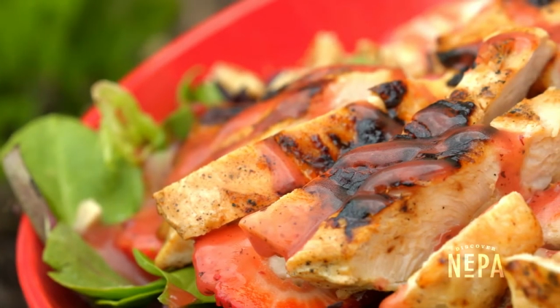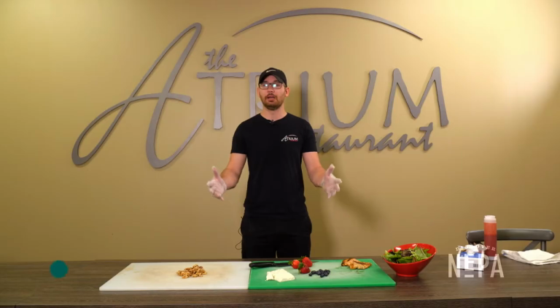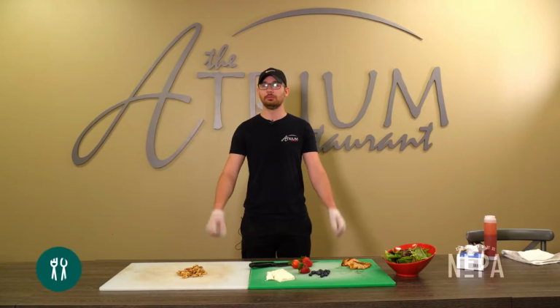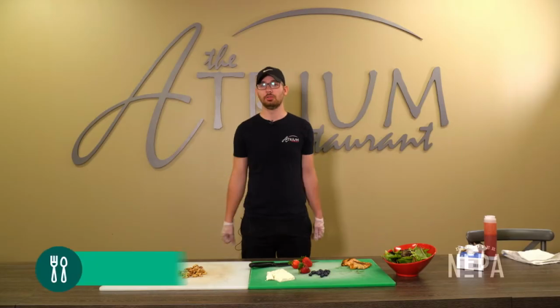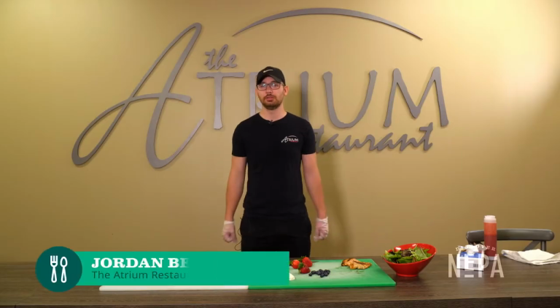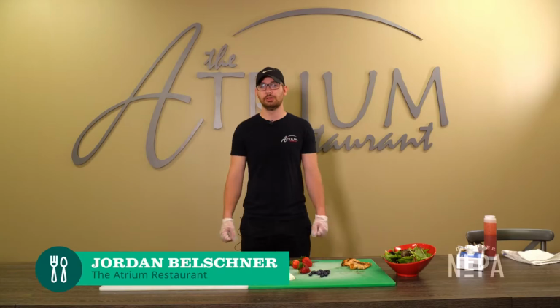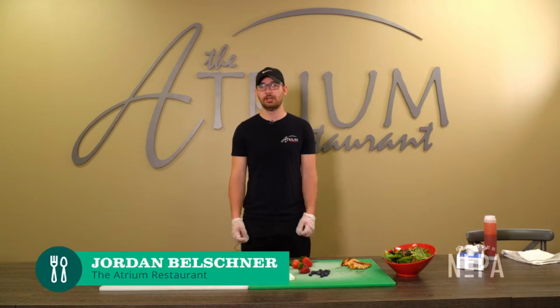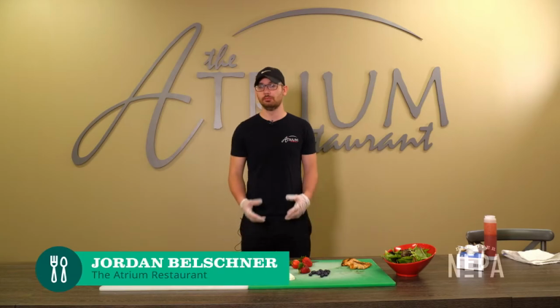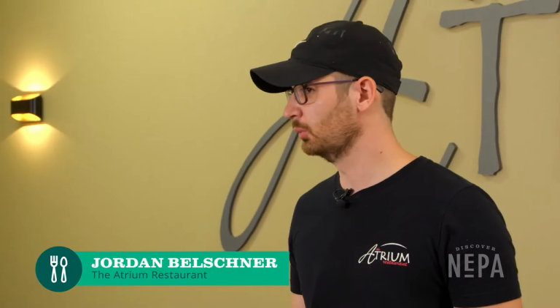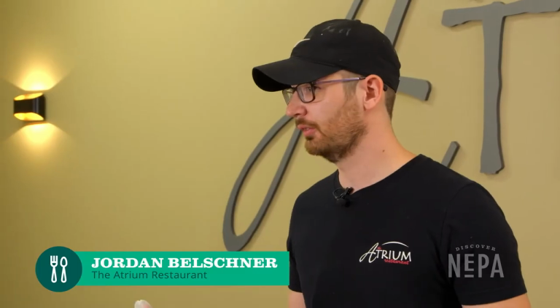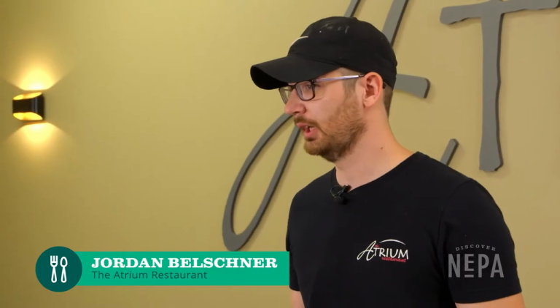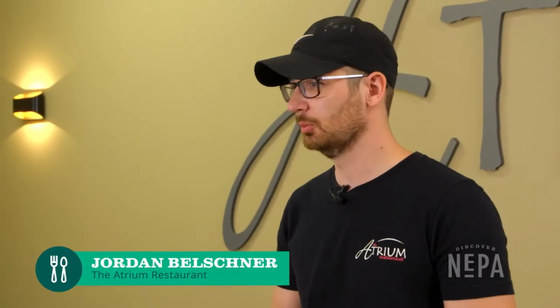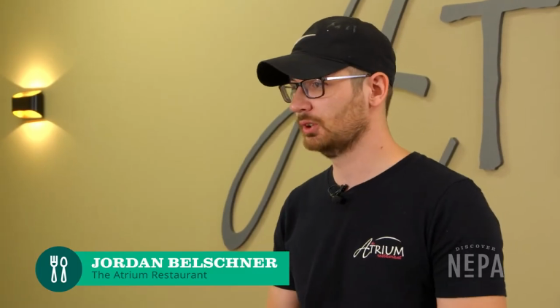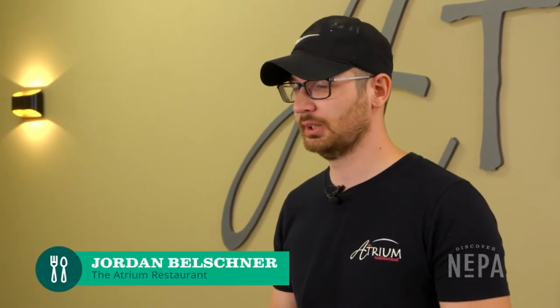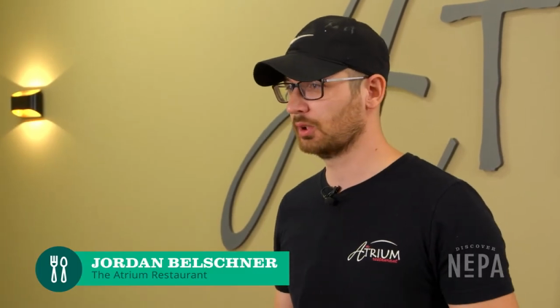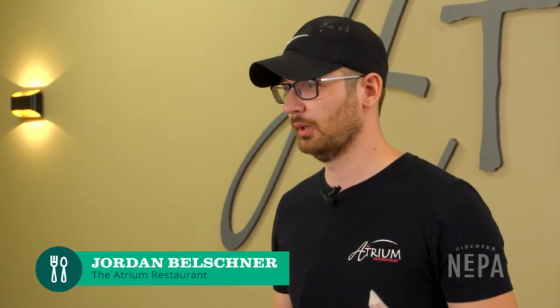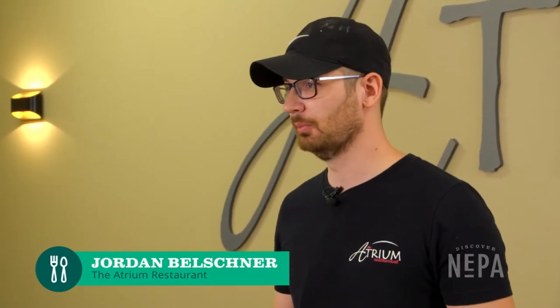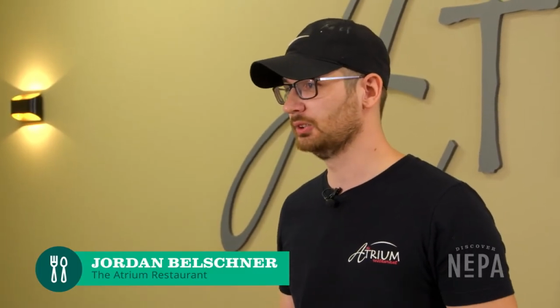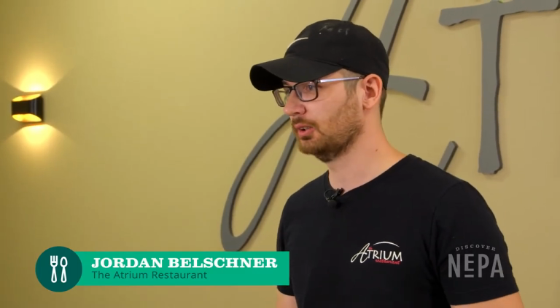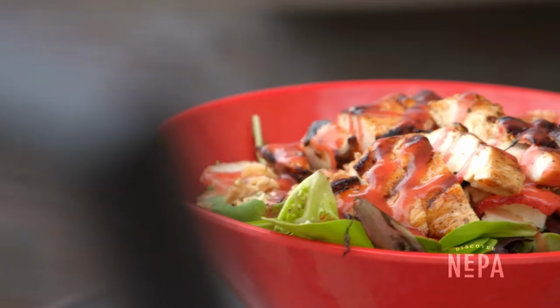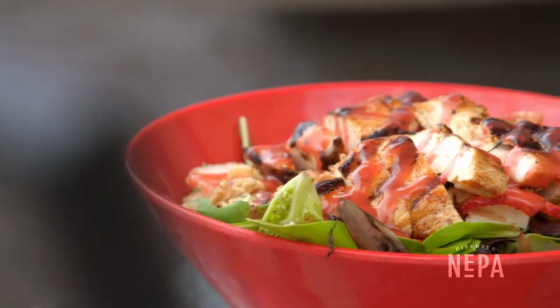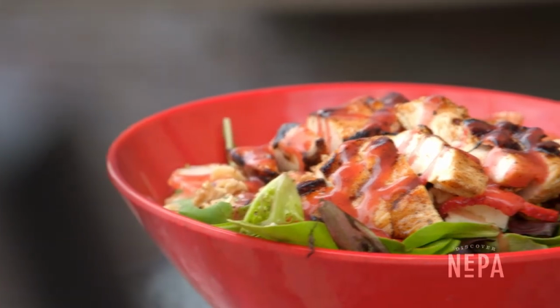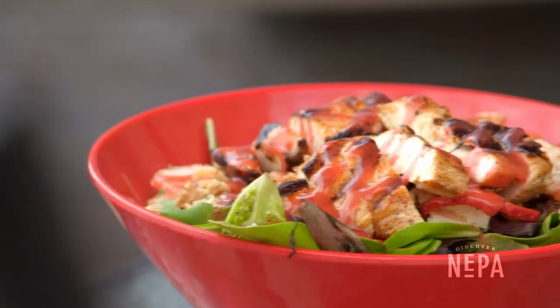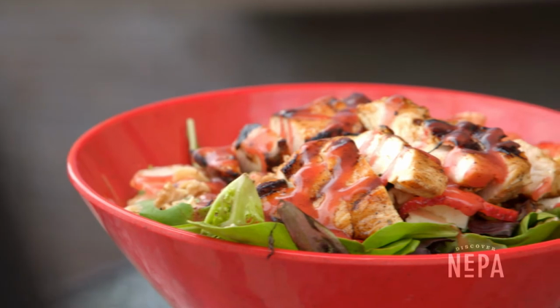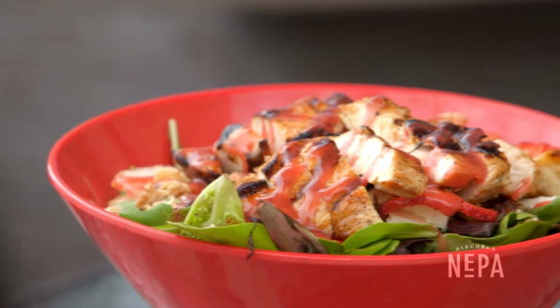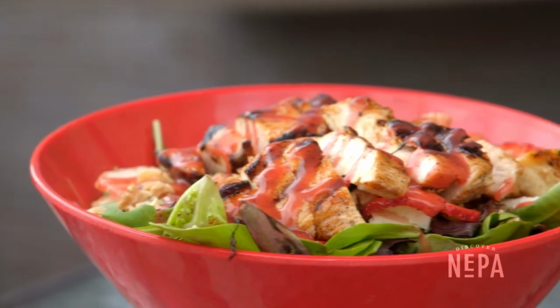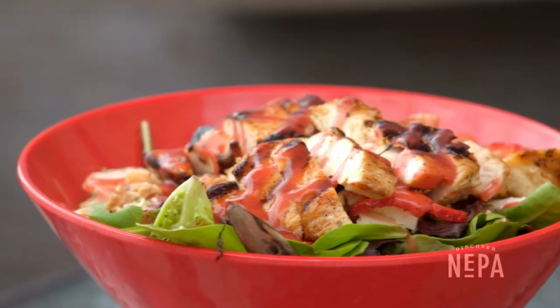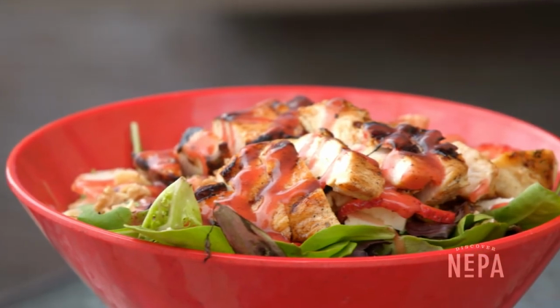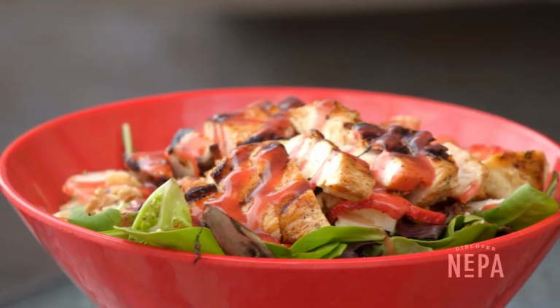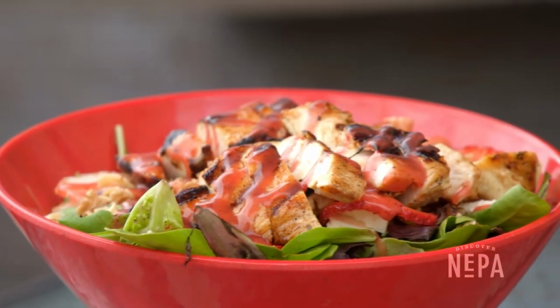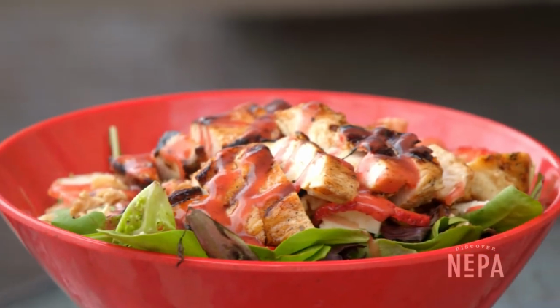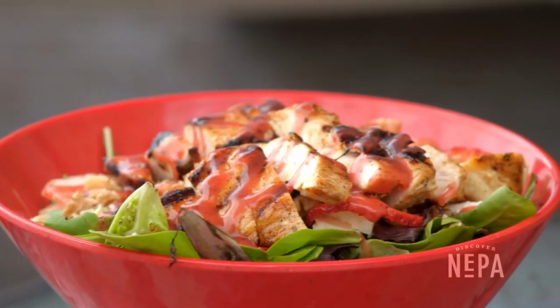Hi, my name is Jordan Belschner and I'm with the Atrium restaurant. Today we're gonna be making the berry salad. It's just a fast, easy salad you can make at home with only five ingredients.